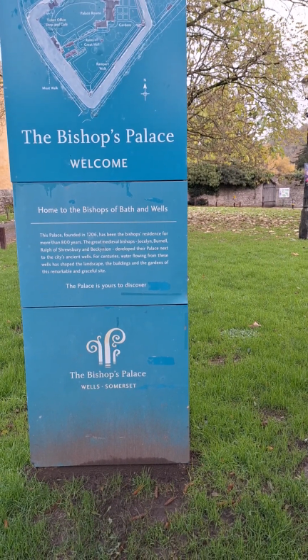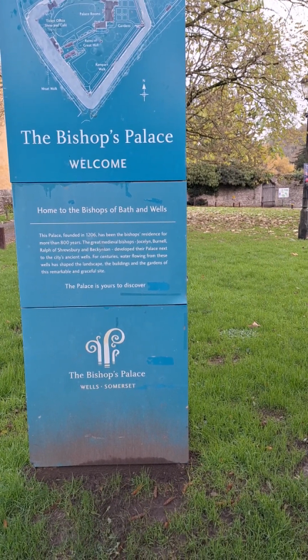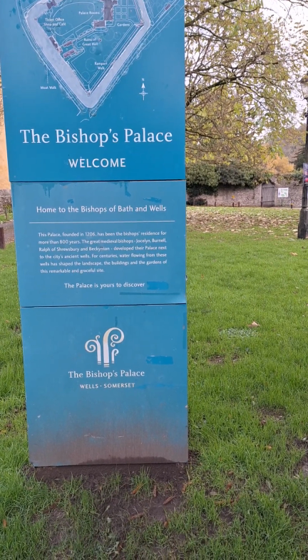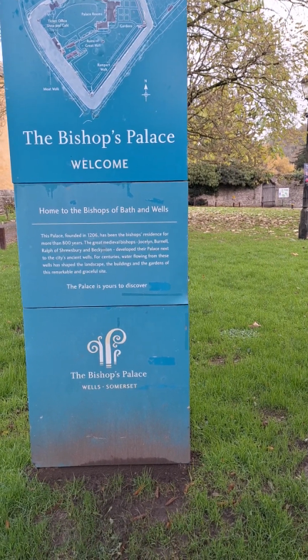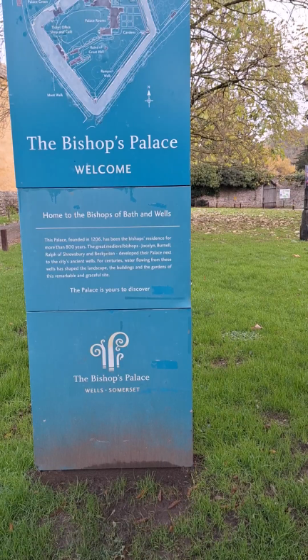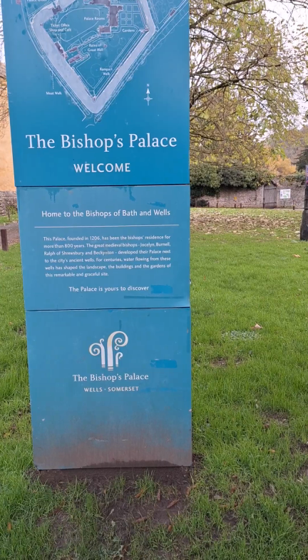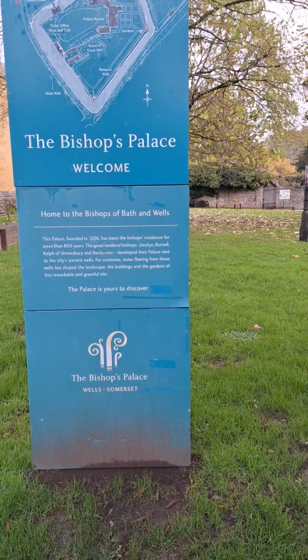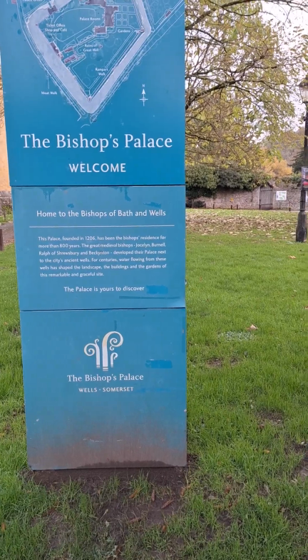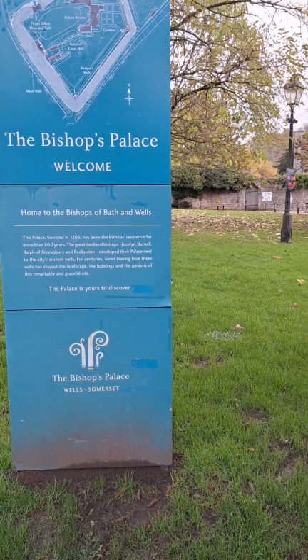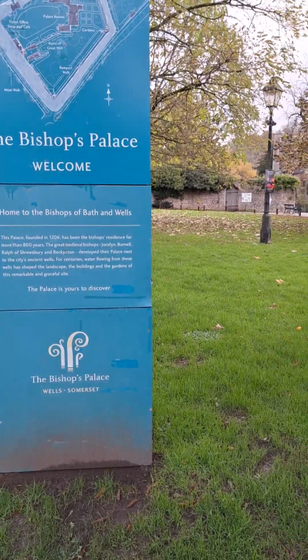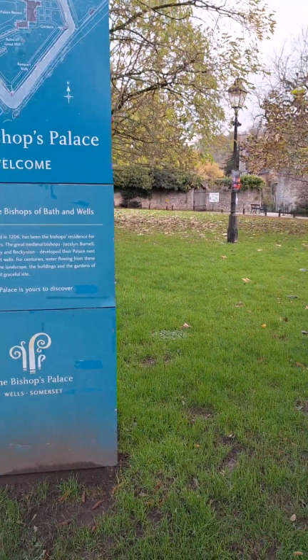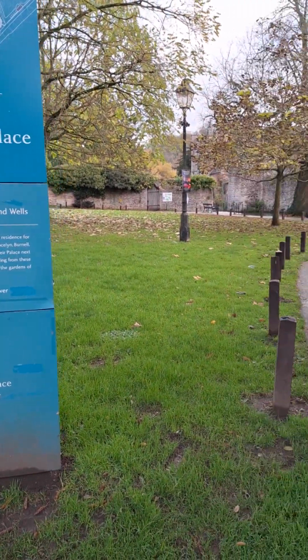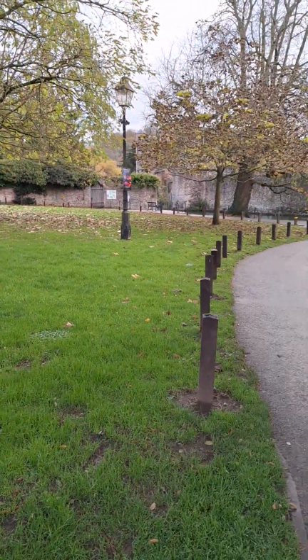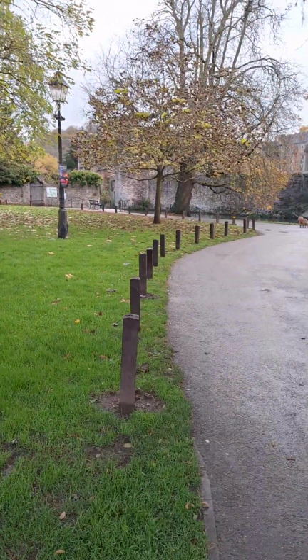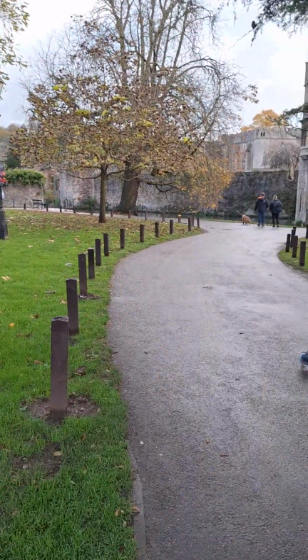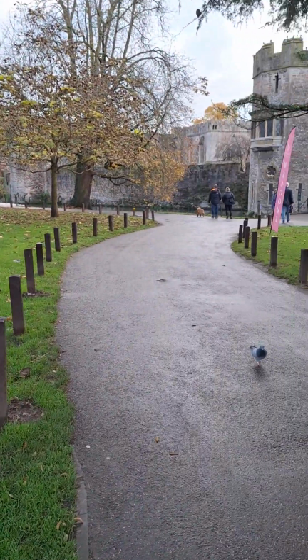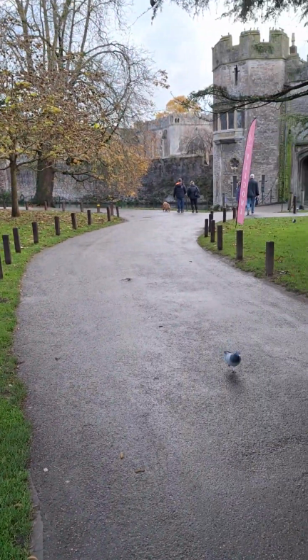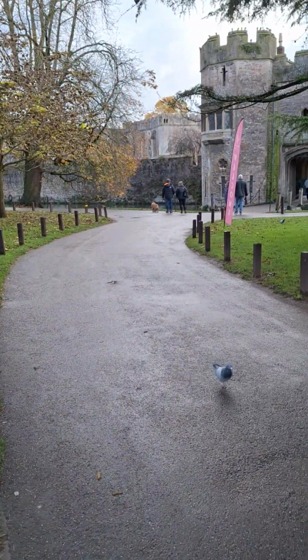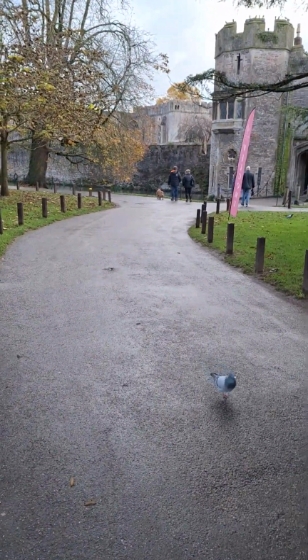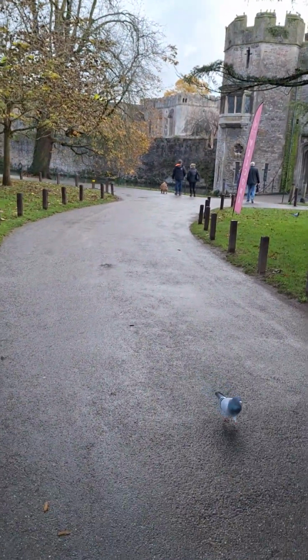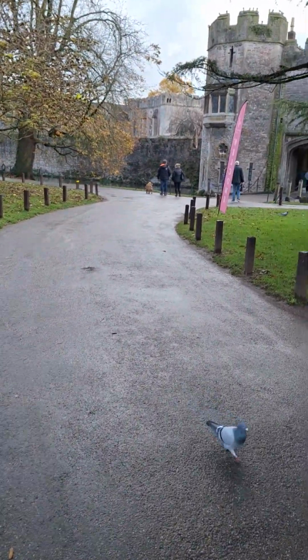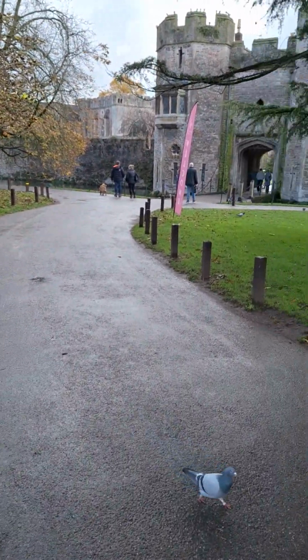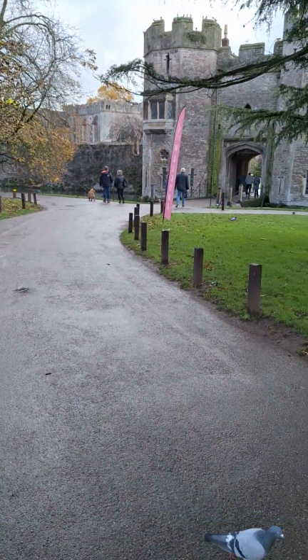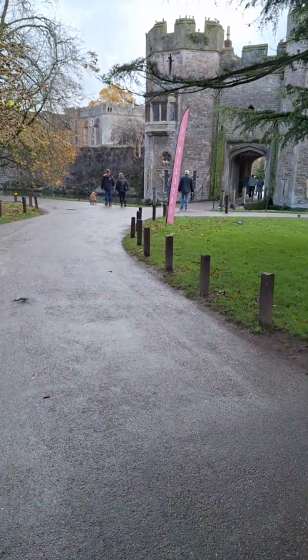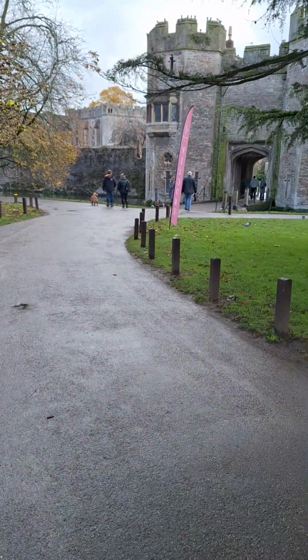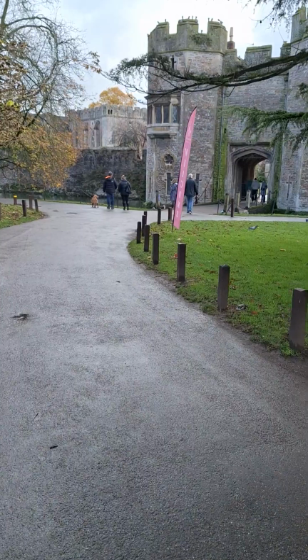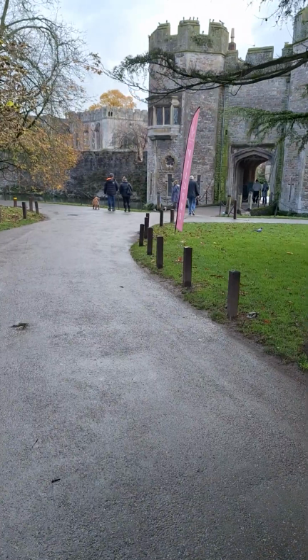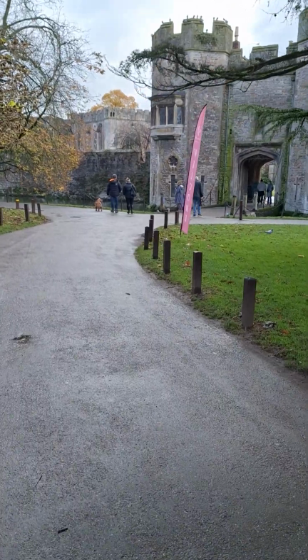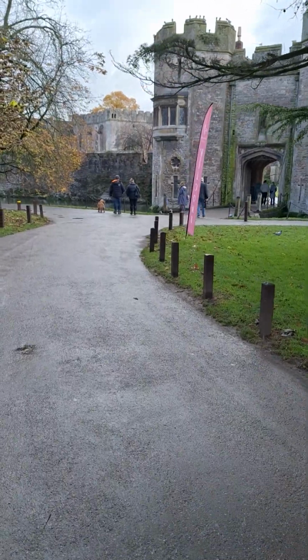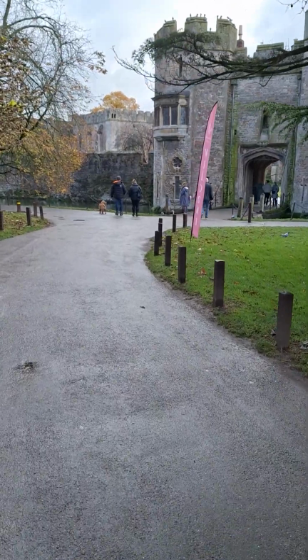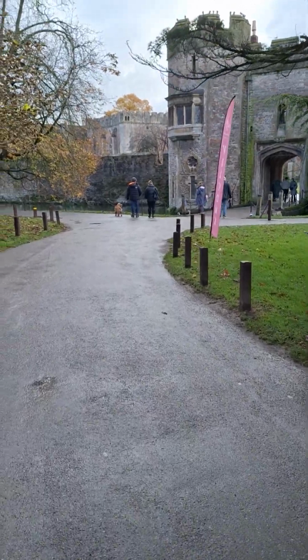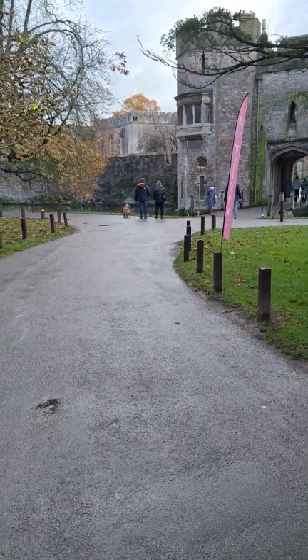The palace is yours to discover. Okay, I'm off to discover it then. Try and catch up with my husband.